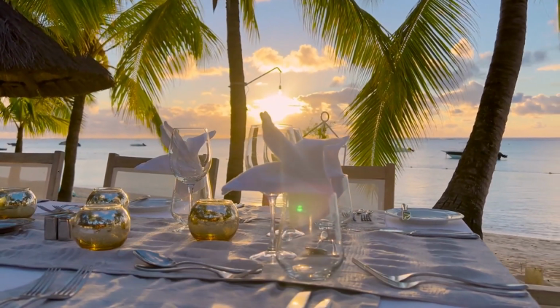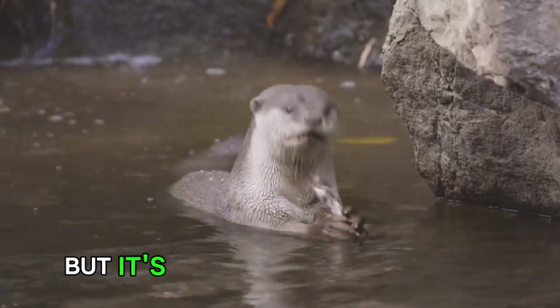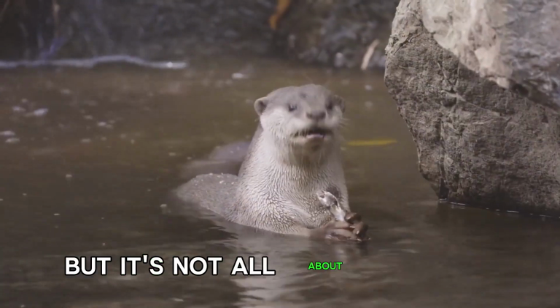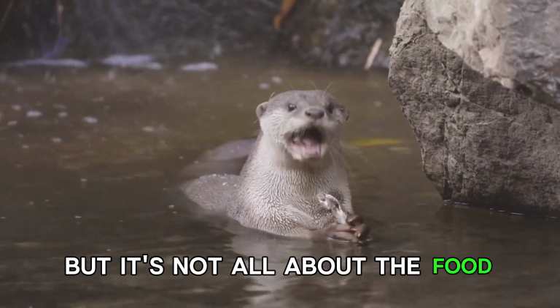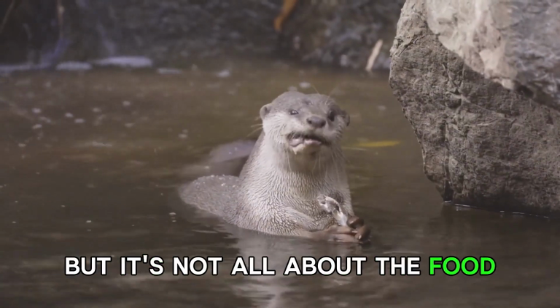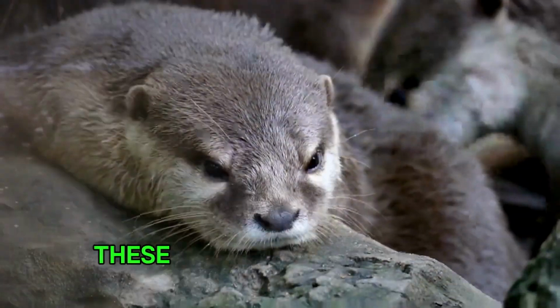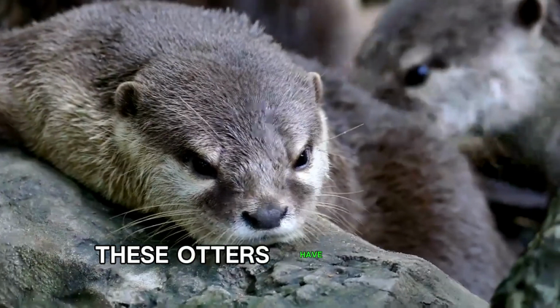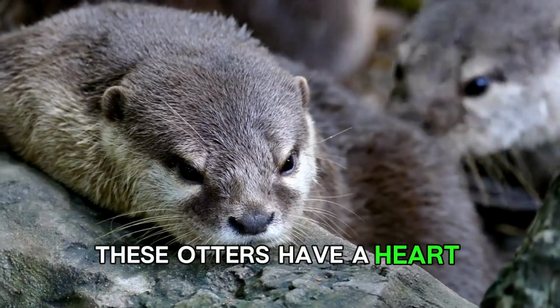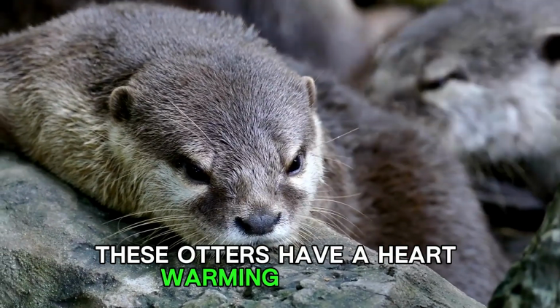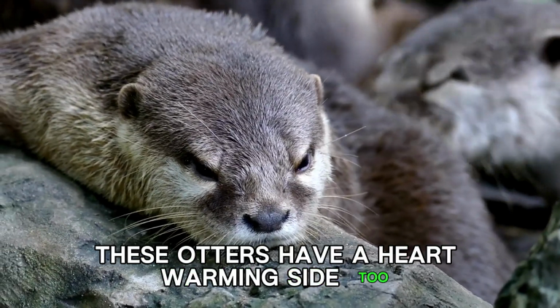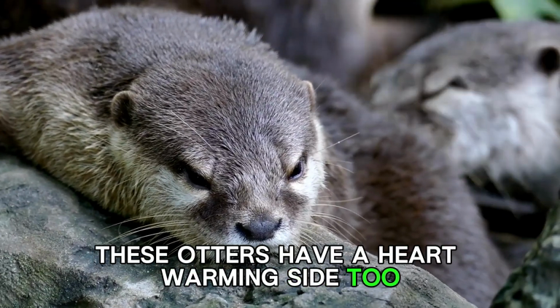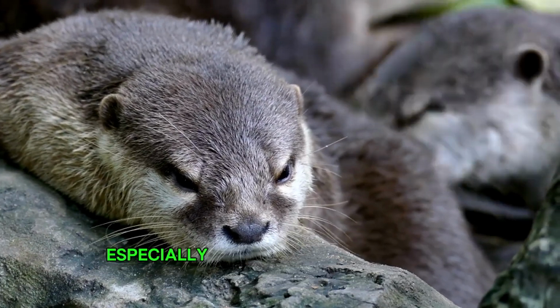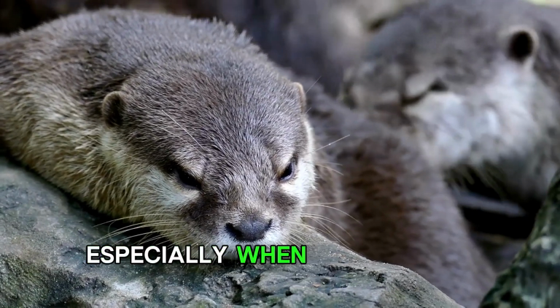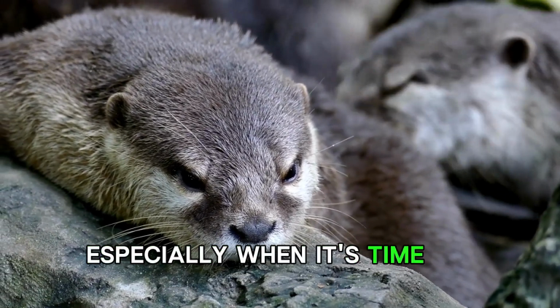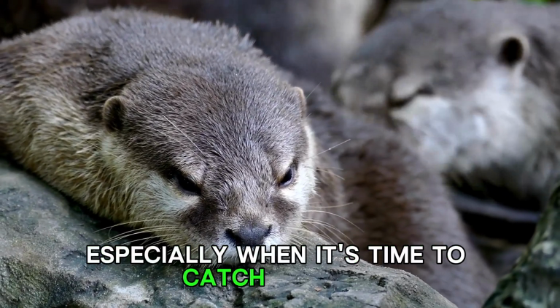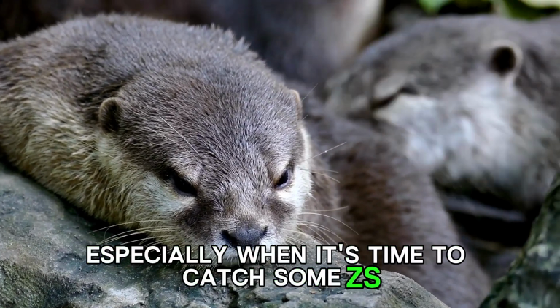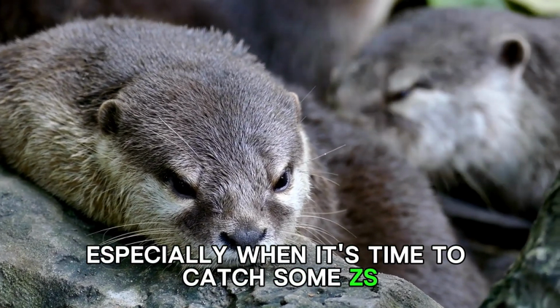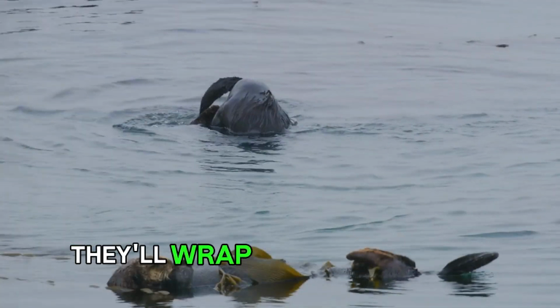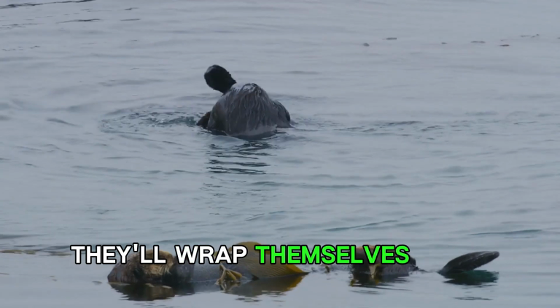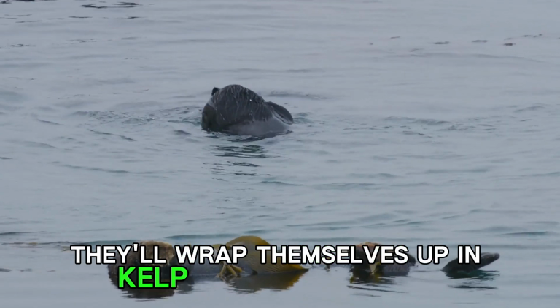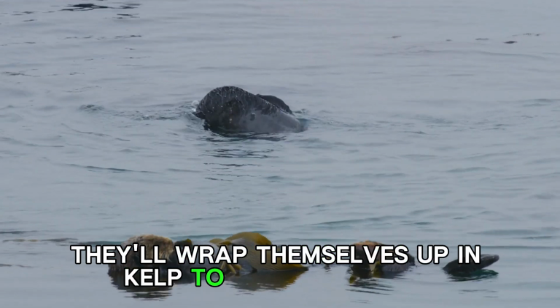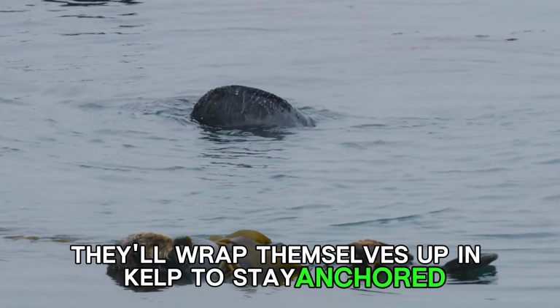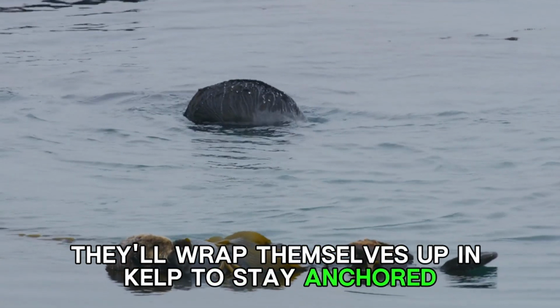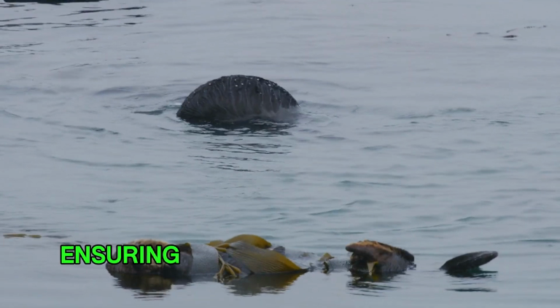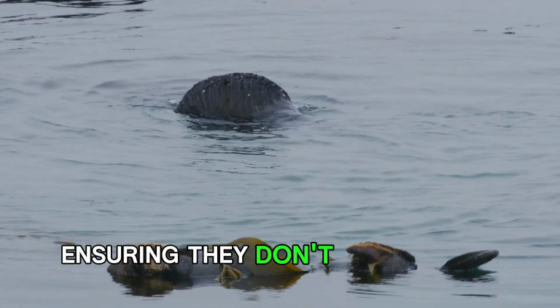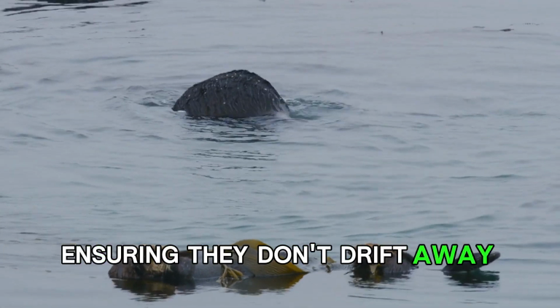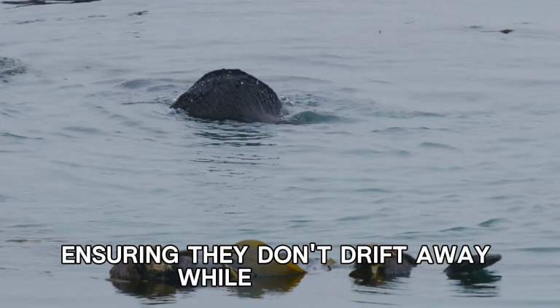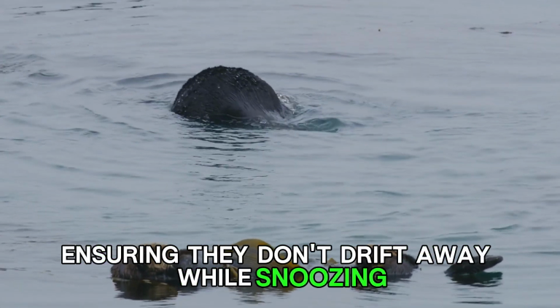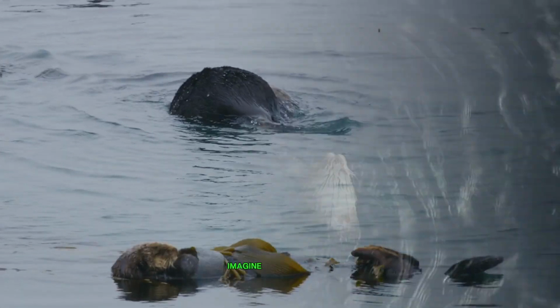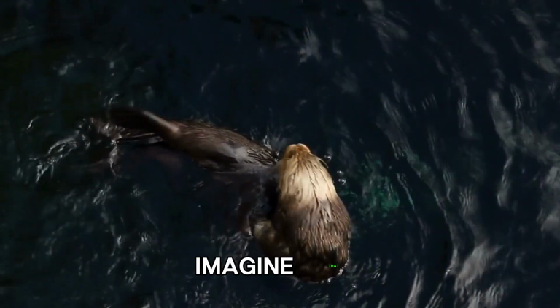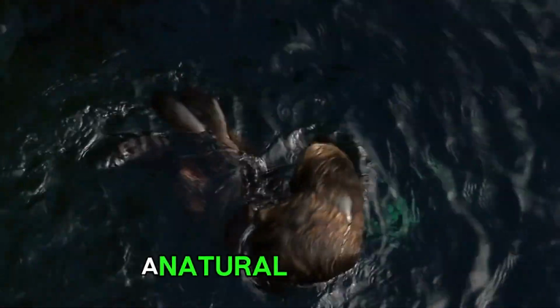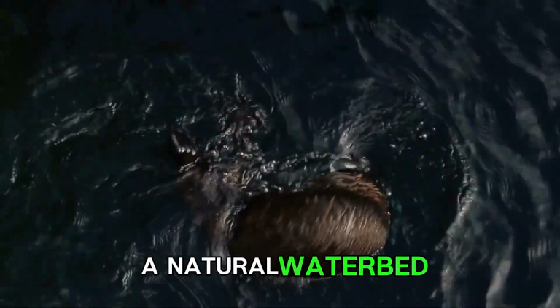But it's not all about the food. These otters have a heartwarming side too, especially when it's time to catch some zees. They'll wrap themselves up in kelp to stay anchored, ensuring they don't drift away while snoozing. Imagine that — a natural waterbed.